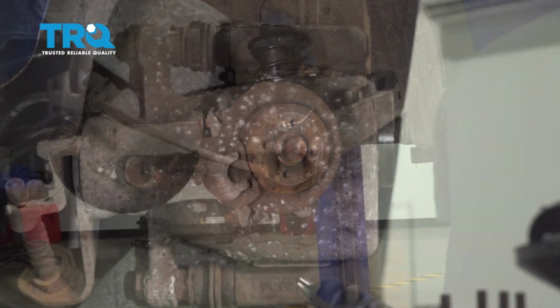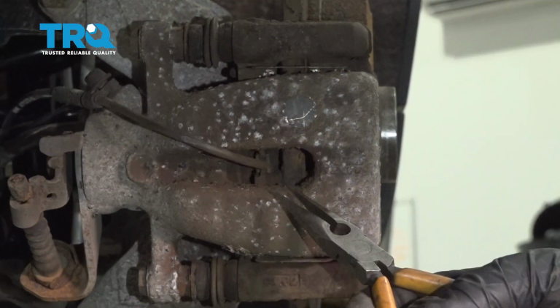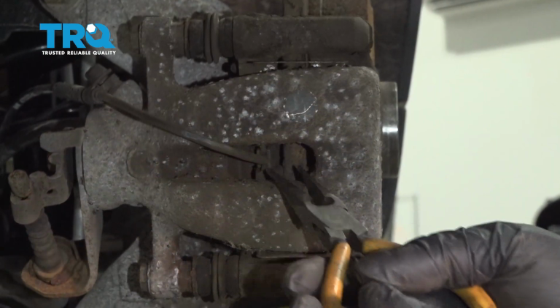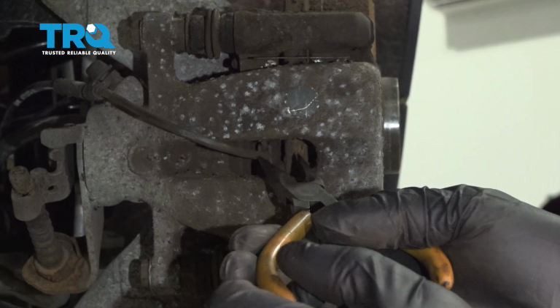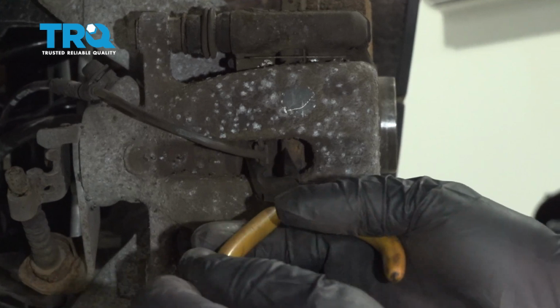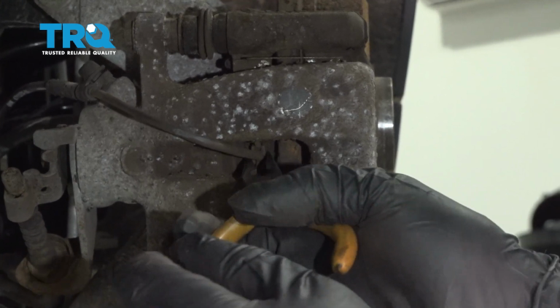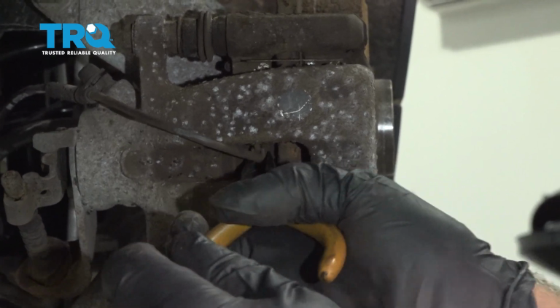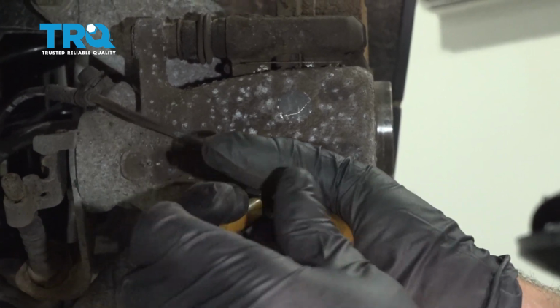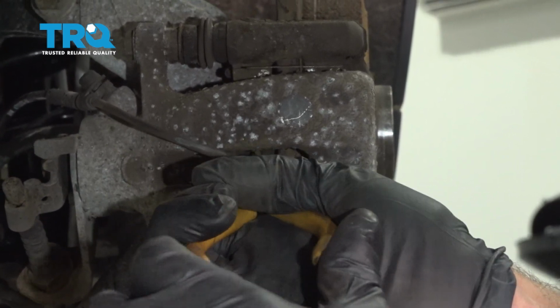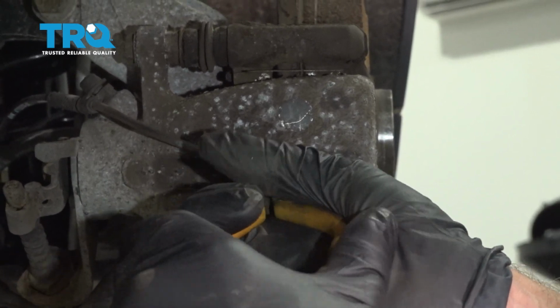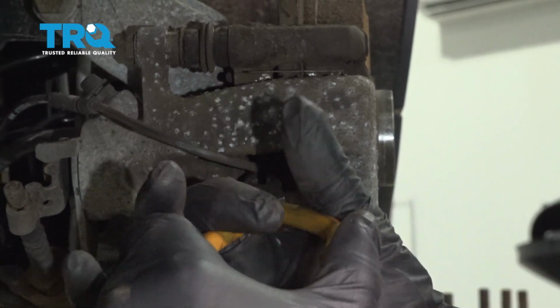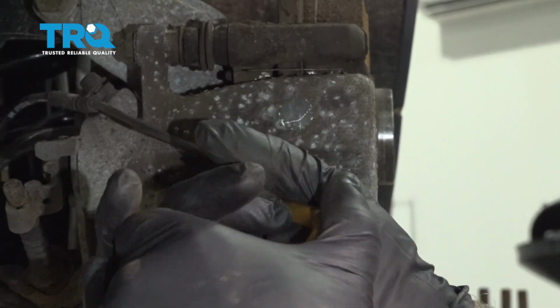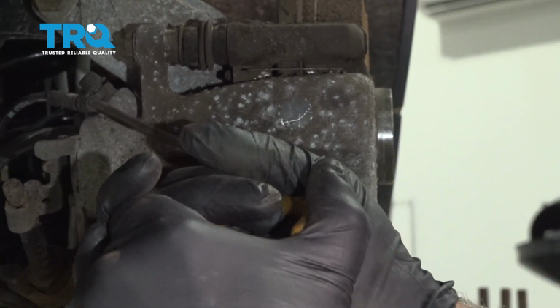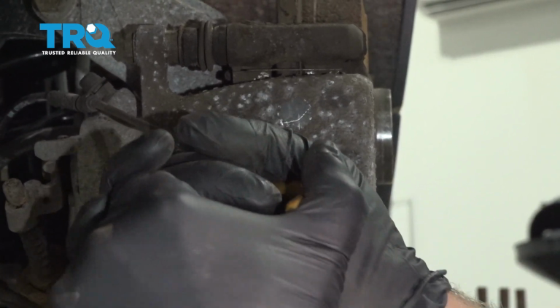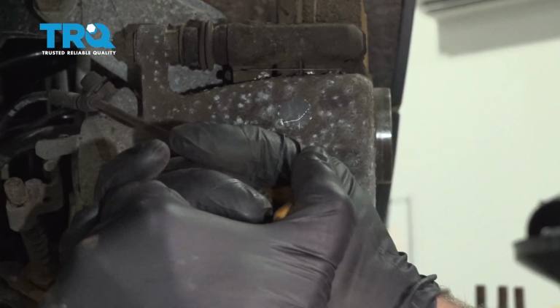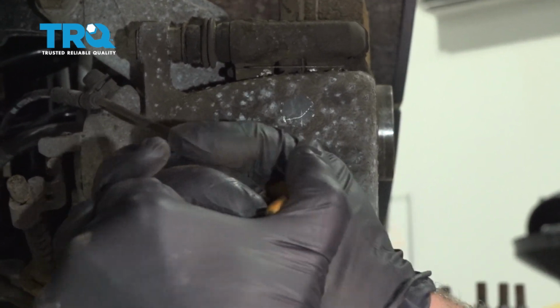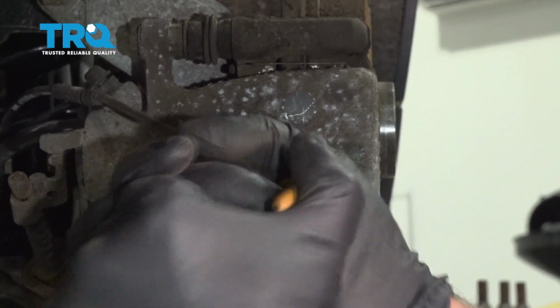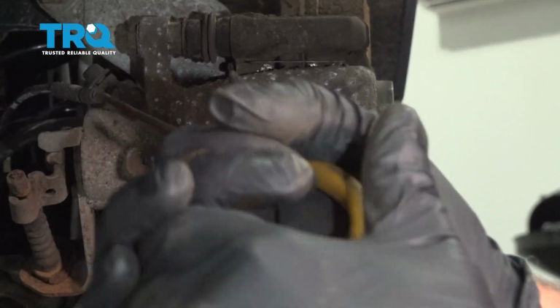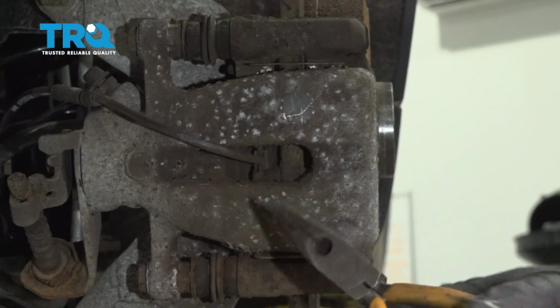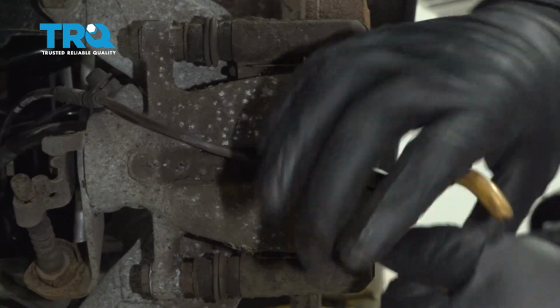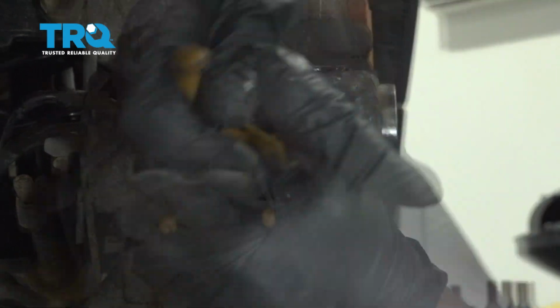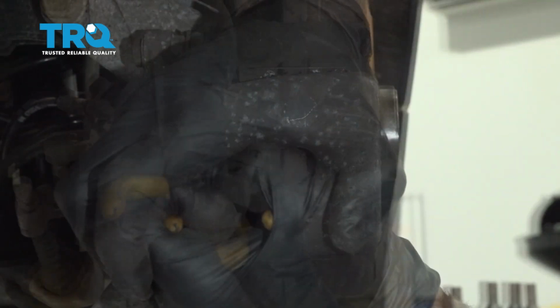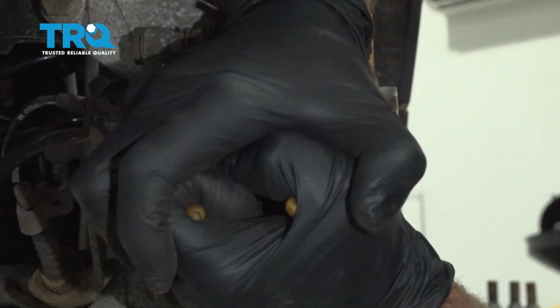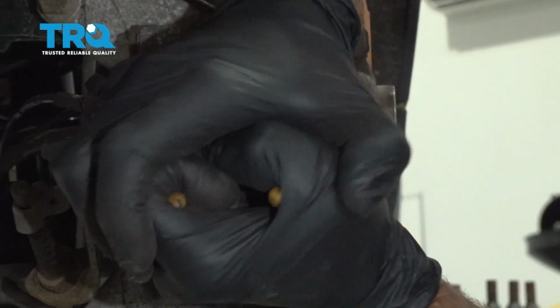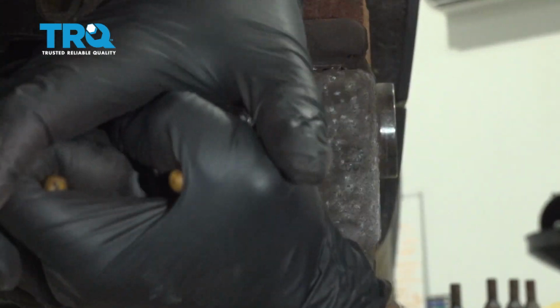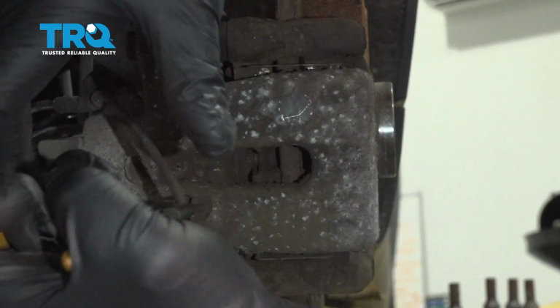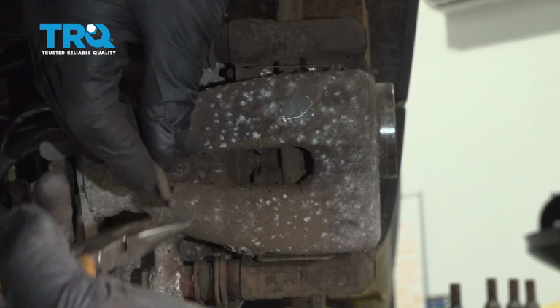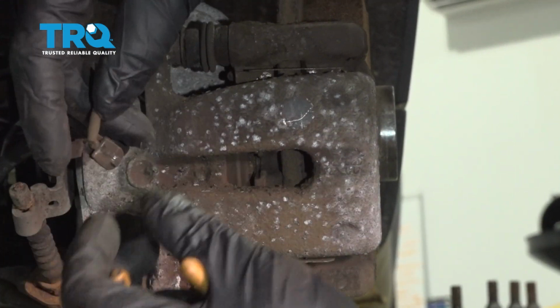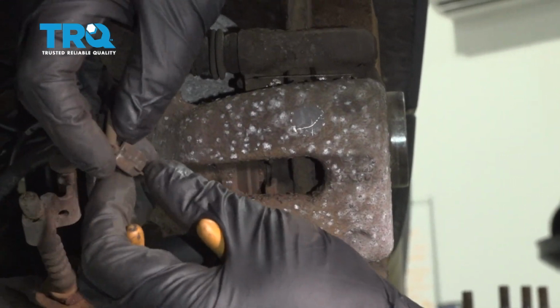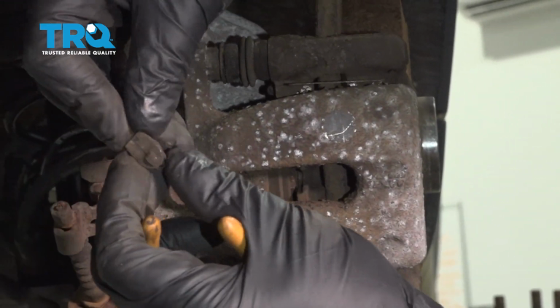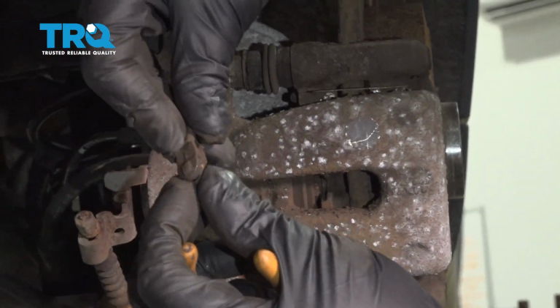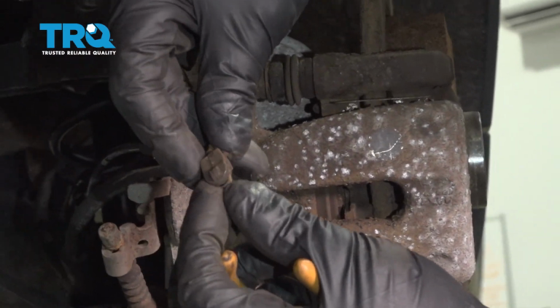Take some needle-nose pliers. You wanna grab the sensor on both sides and slide it out. It should slide out like that.